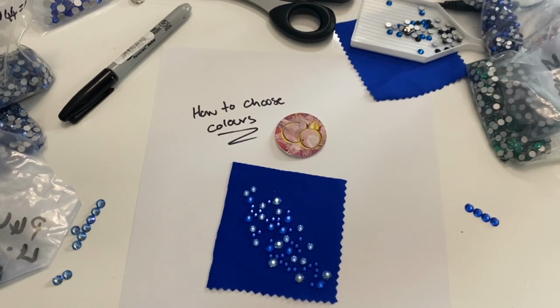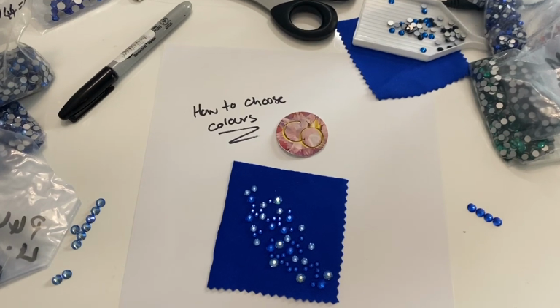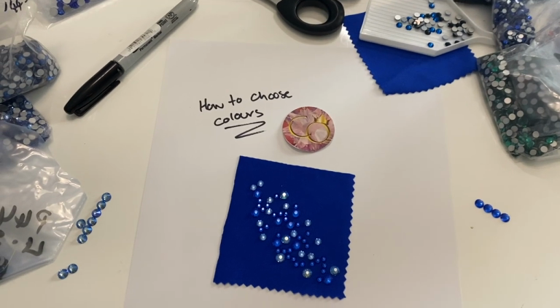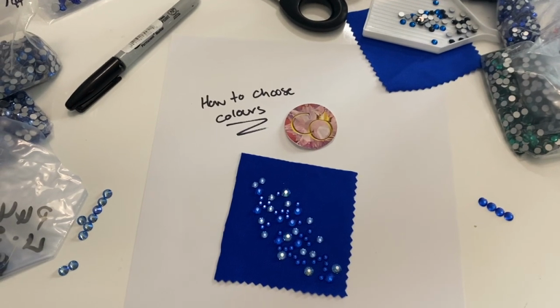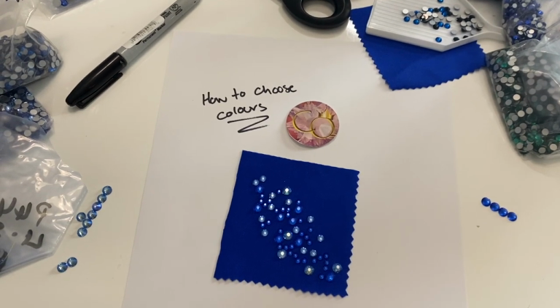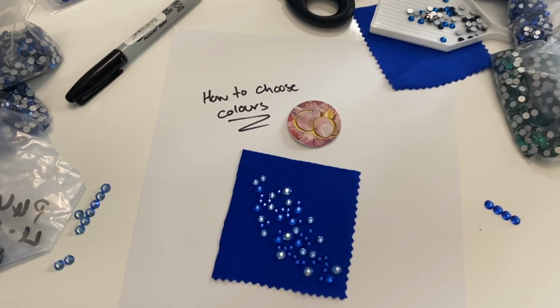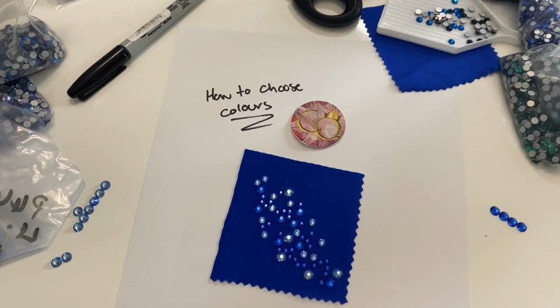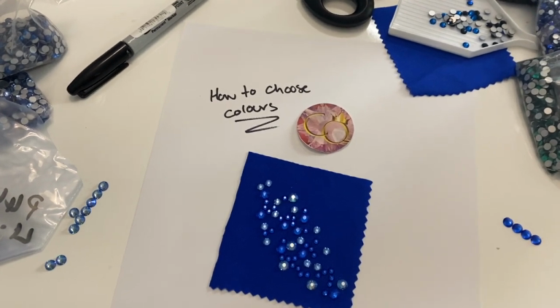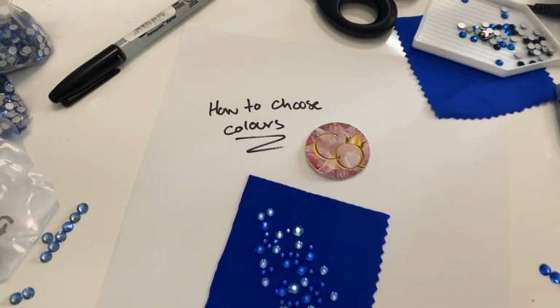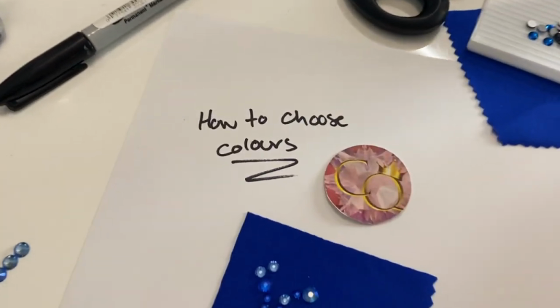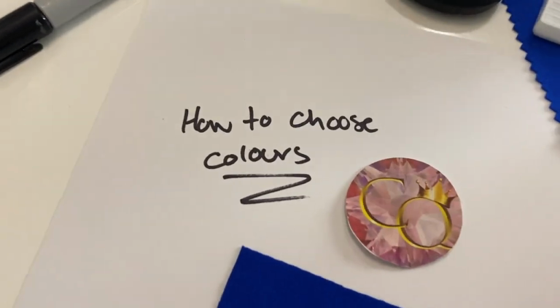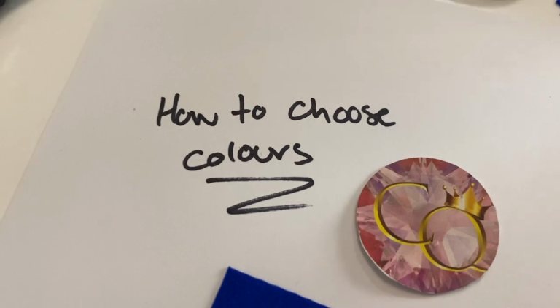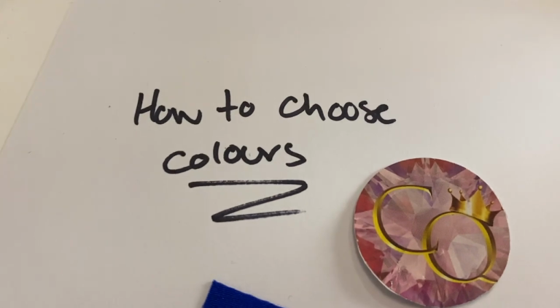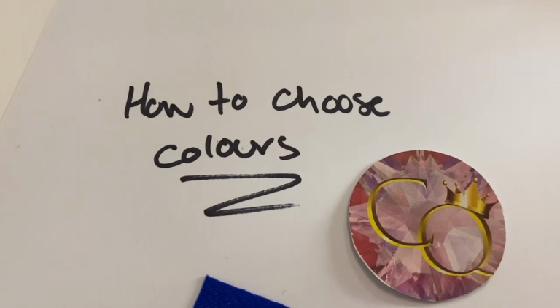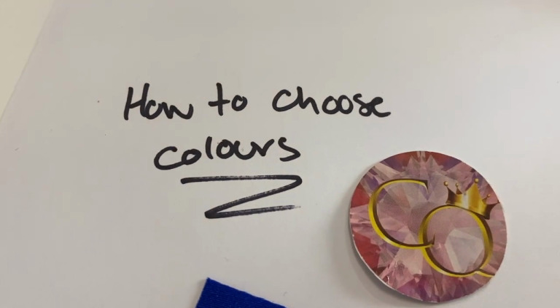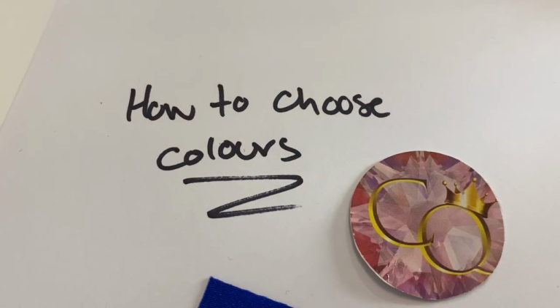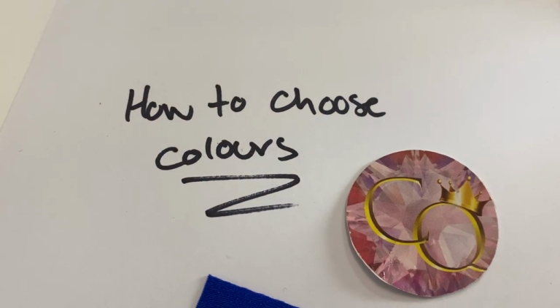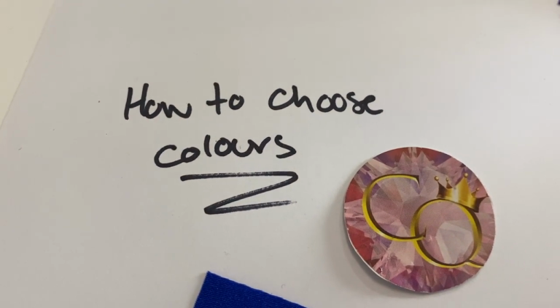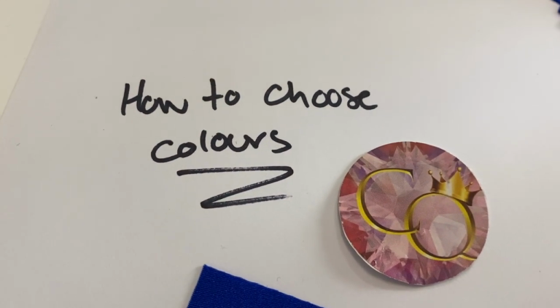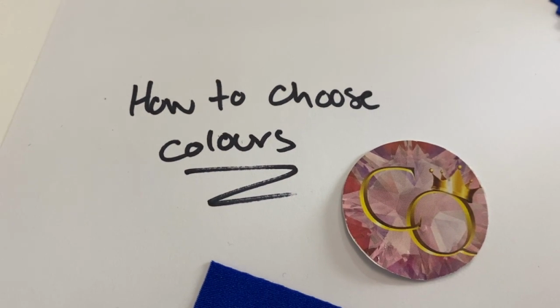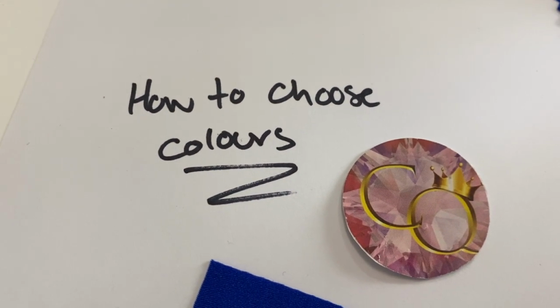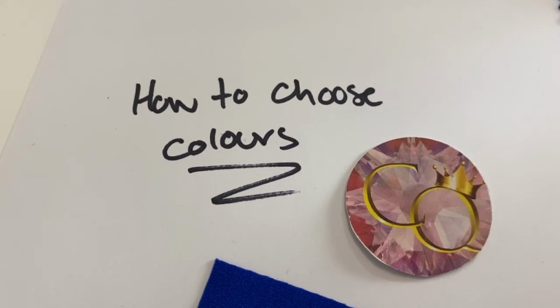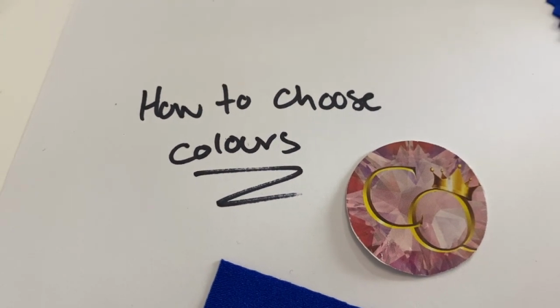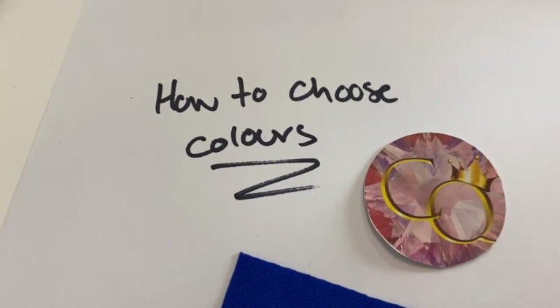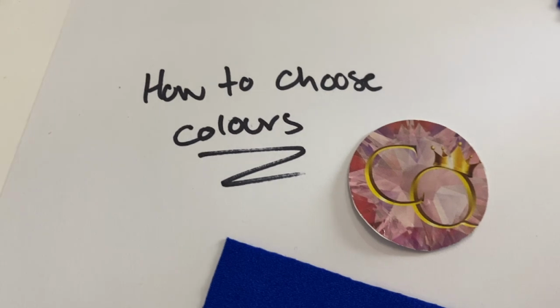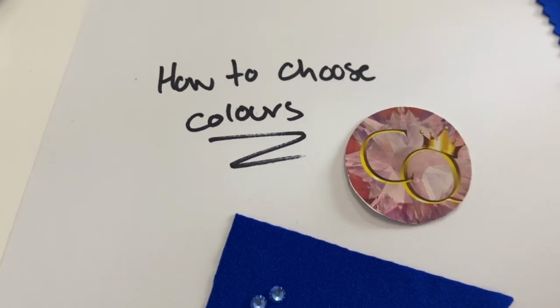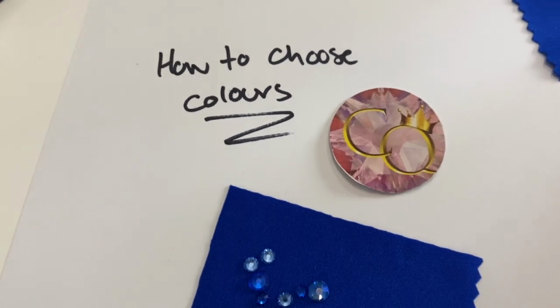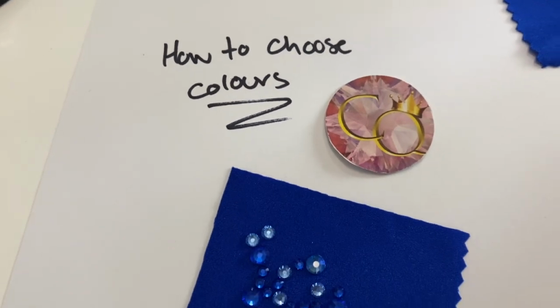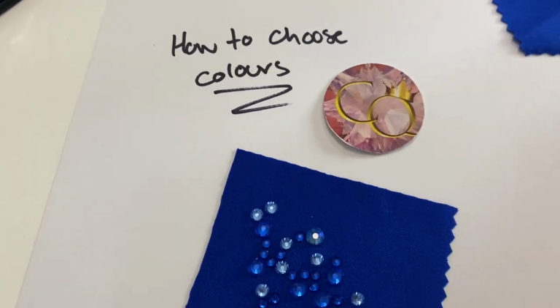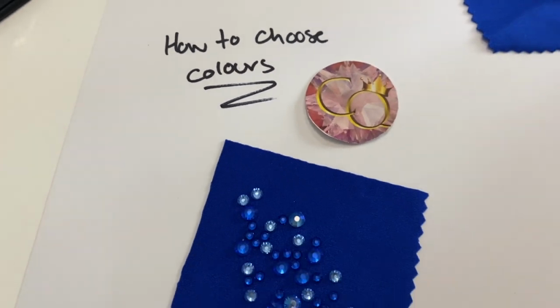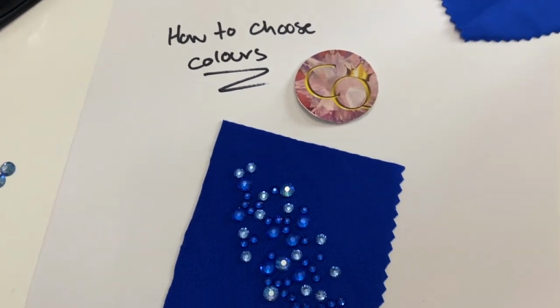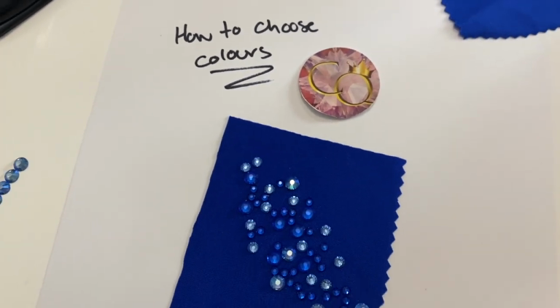Hello, this is Ella Fontaine from Crystal Queen, and this is how to choose colors. One of the biggest questions we get asked by our clients is for help in choosing rhinestone colors for their project.